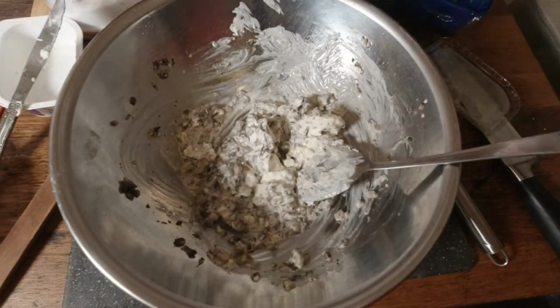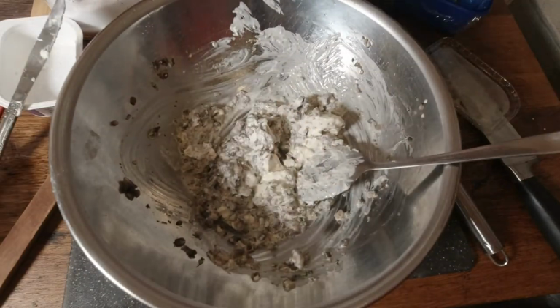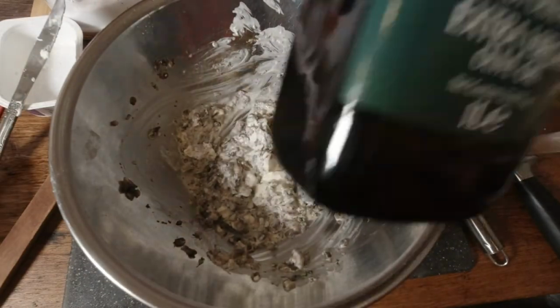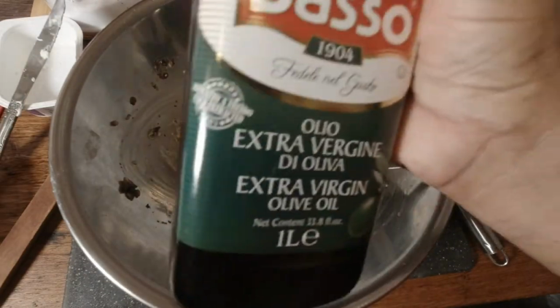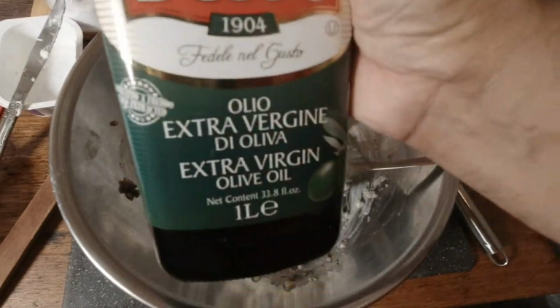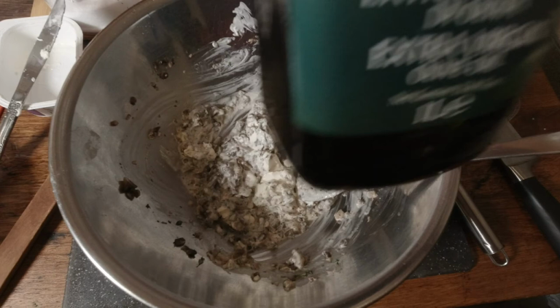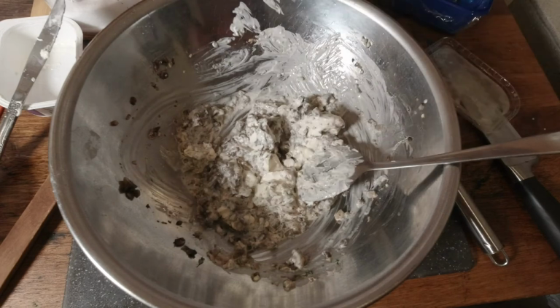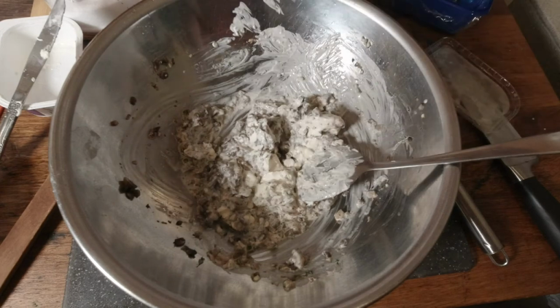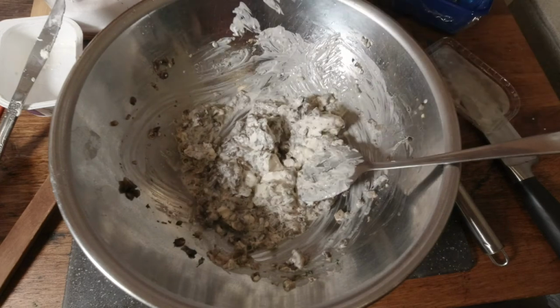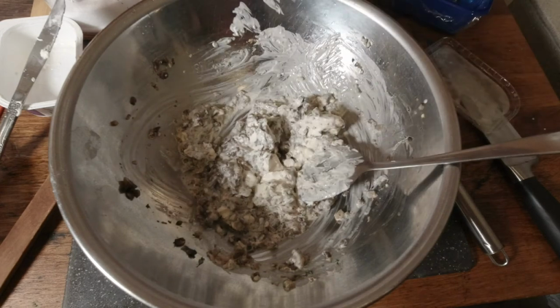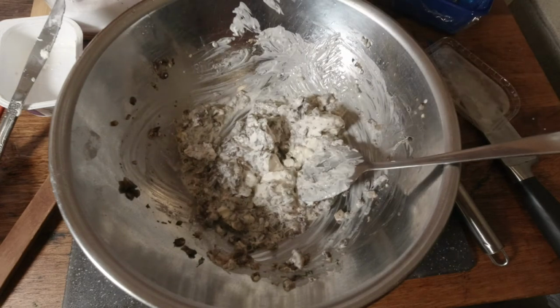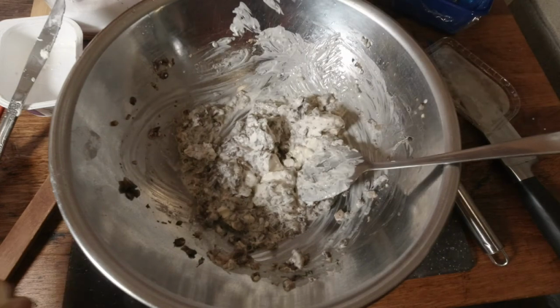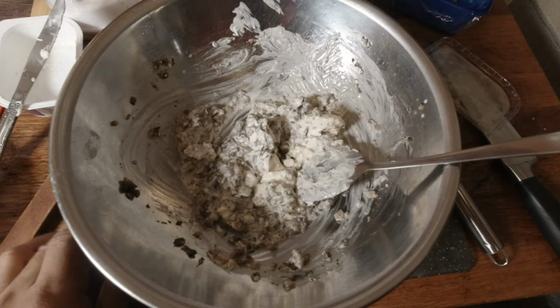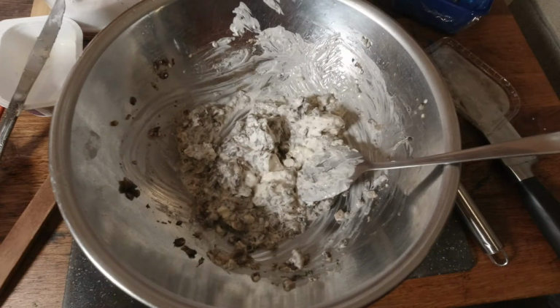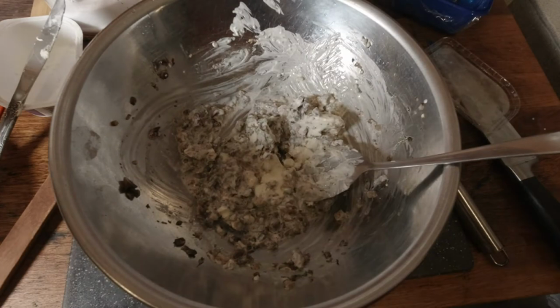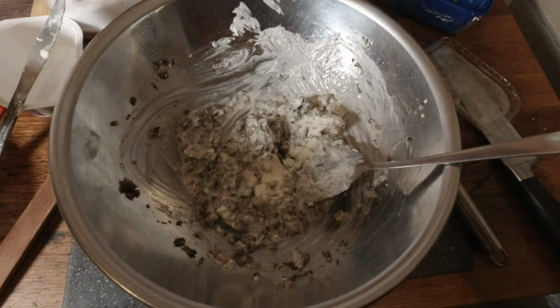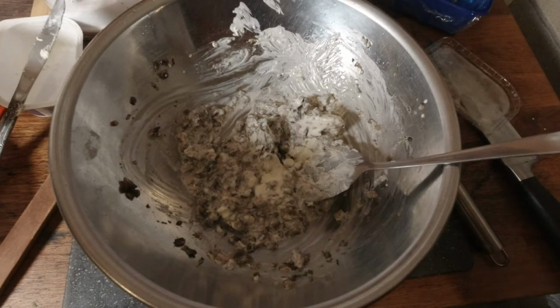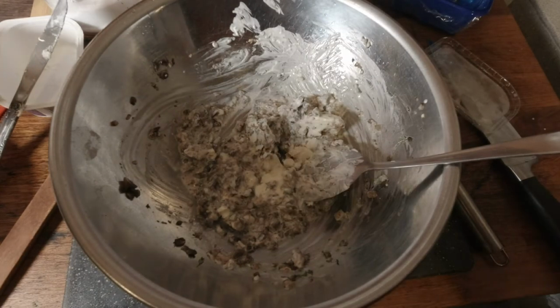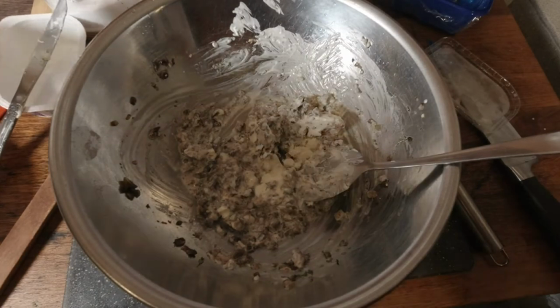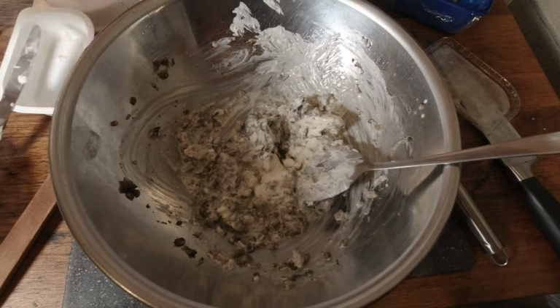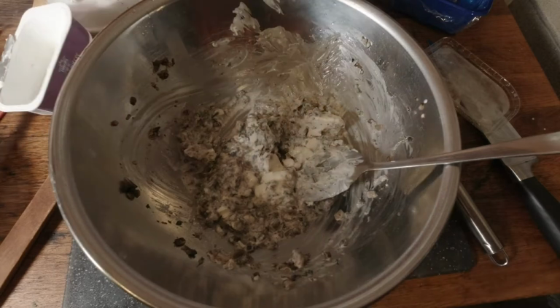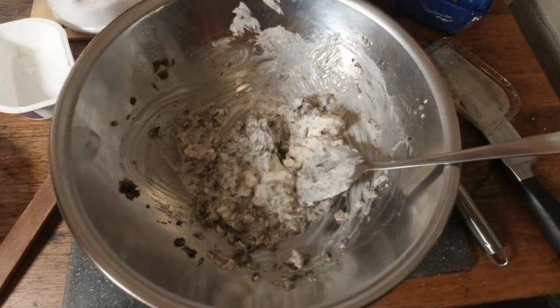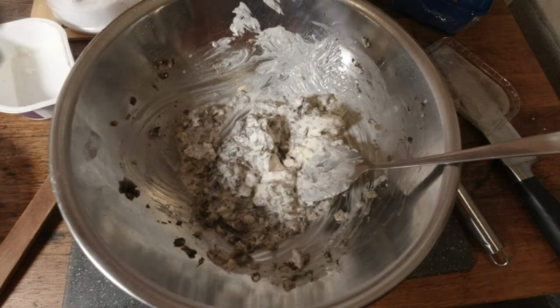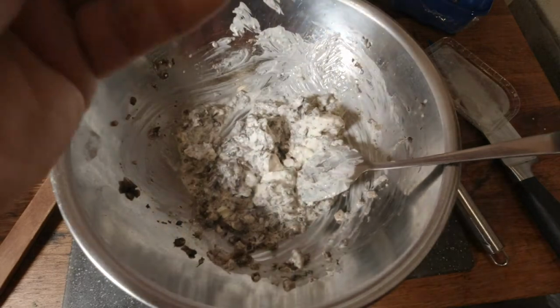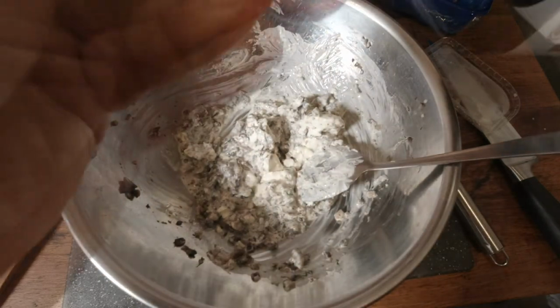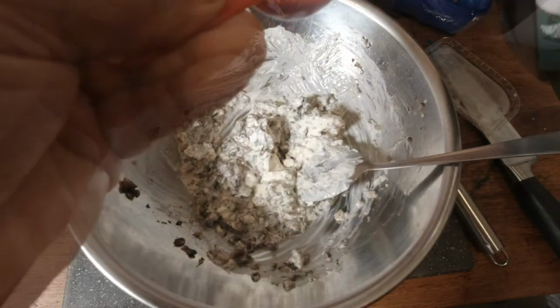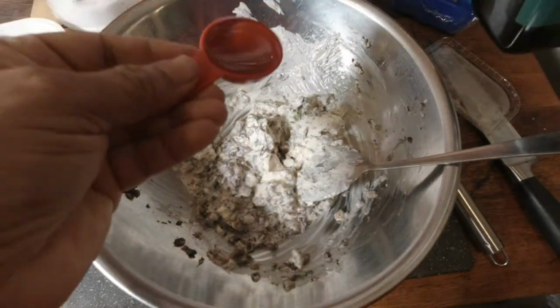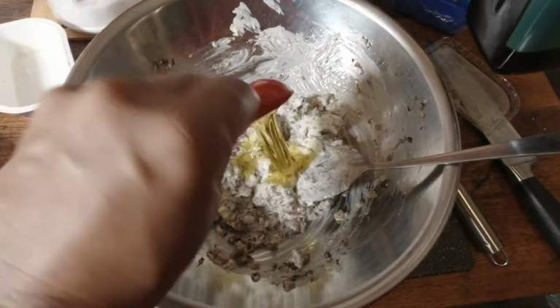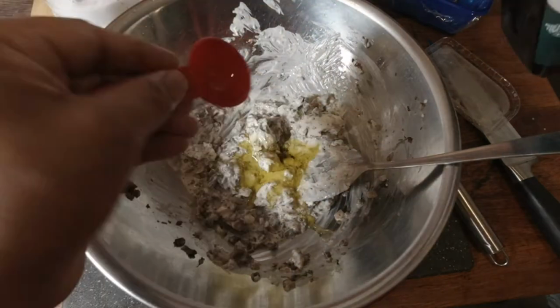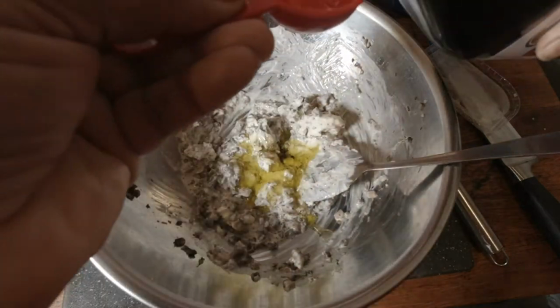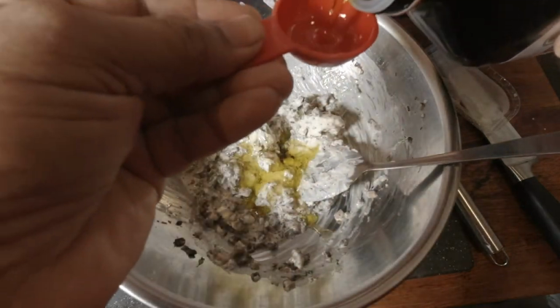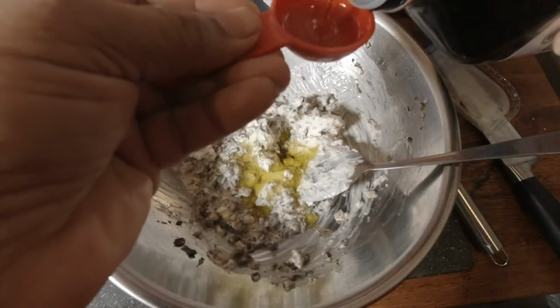I'm going to add some olive oil — about two tablespoons. The reason we add olive oil is so that when you put the spread in the fridge, it doesn't harden up. So I'll put about two tablespoons of virgin olive oil.